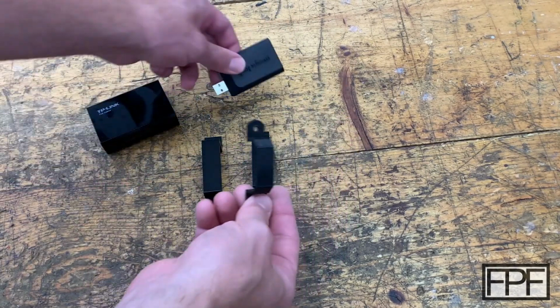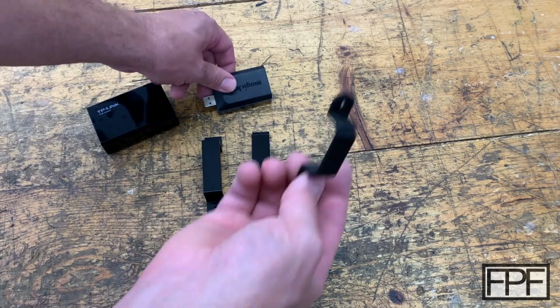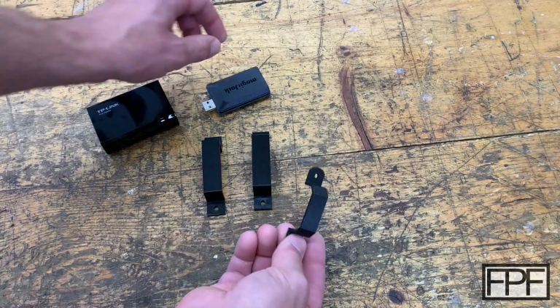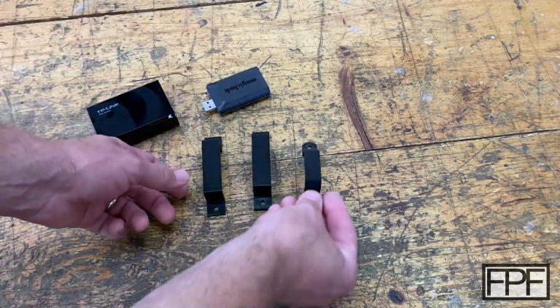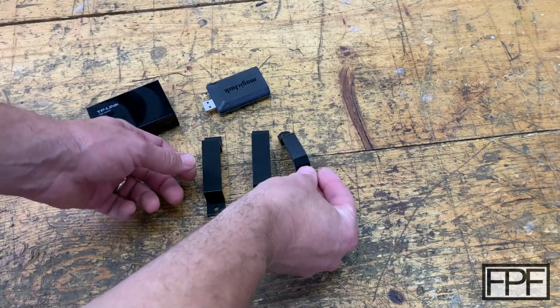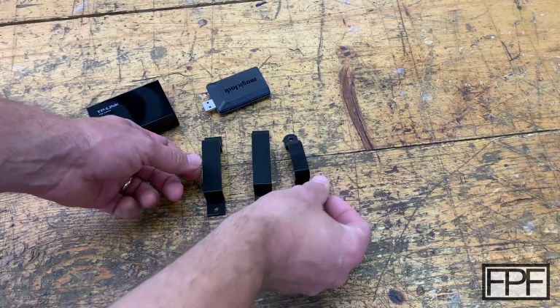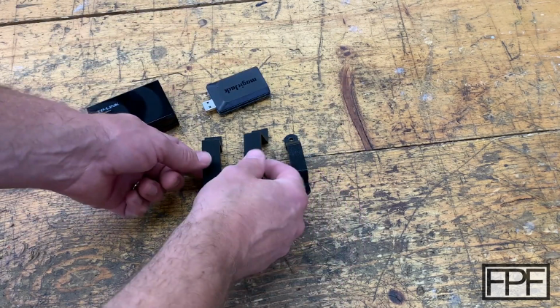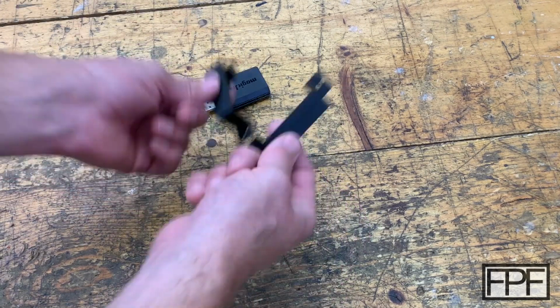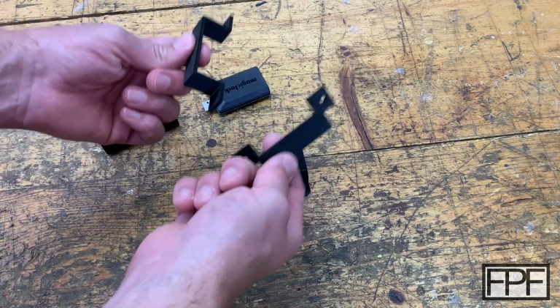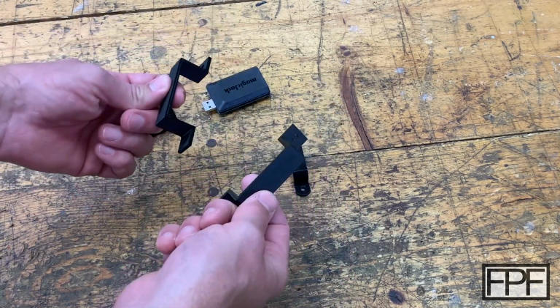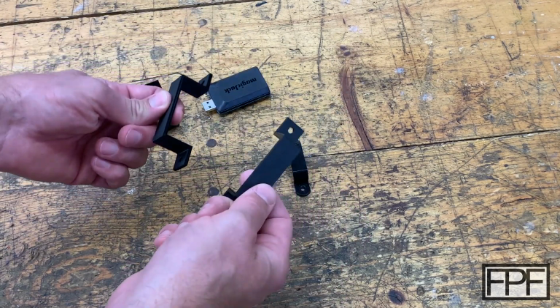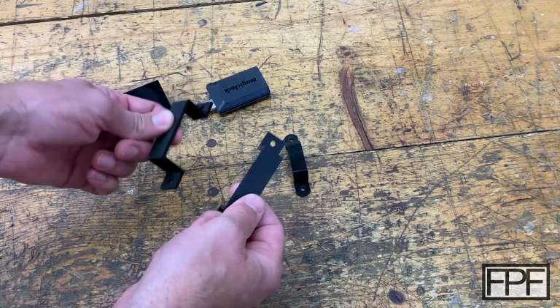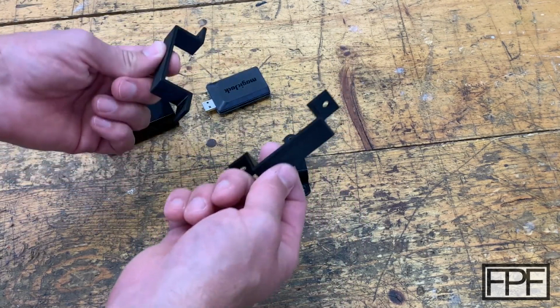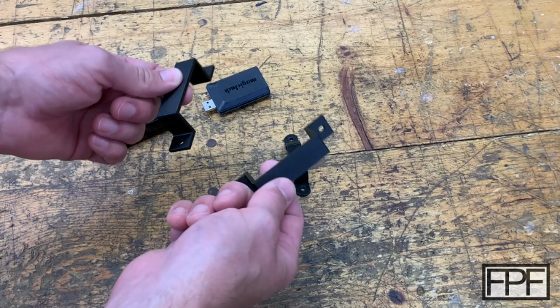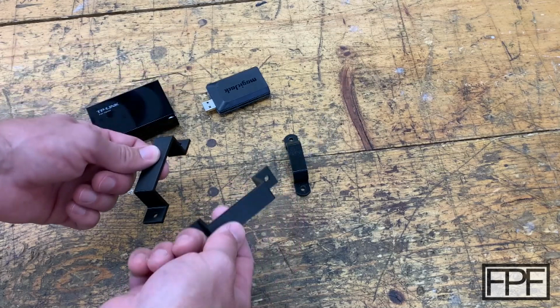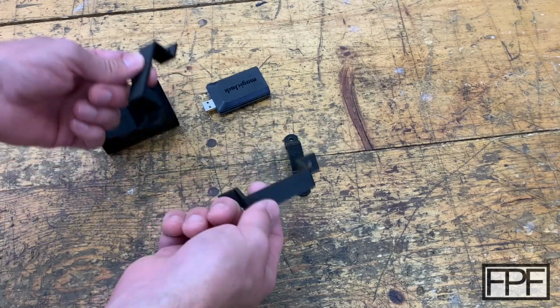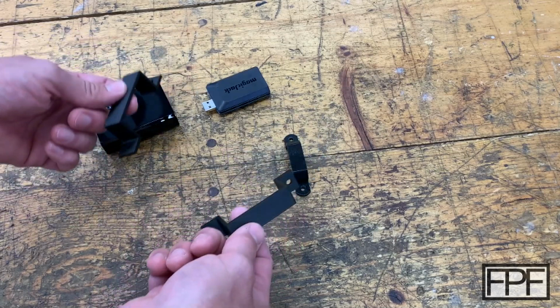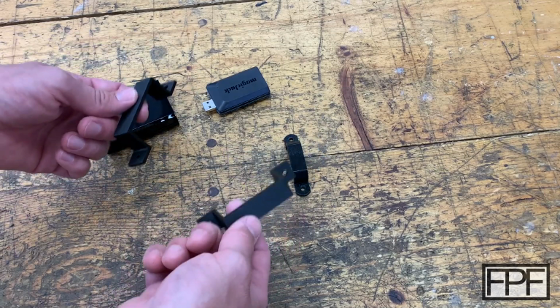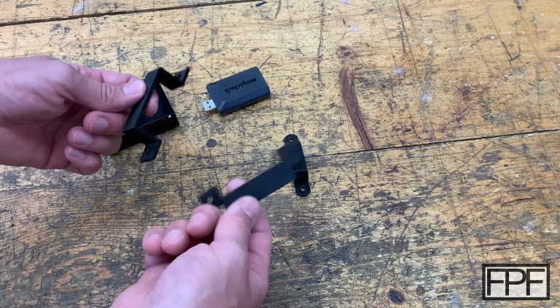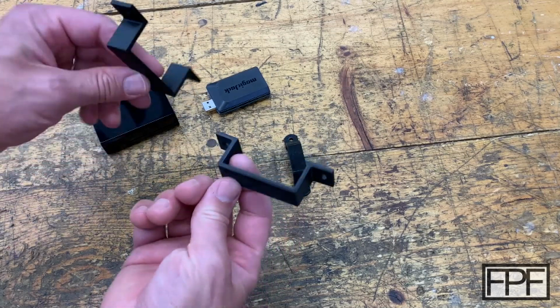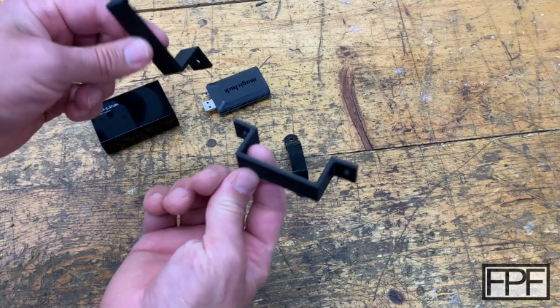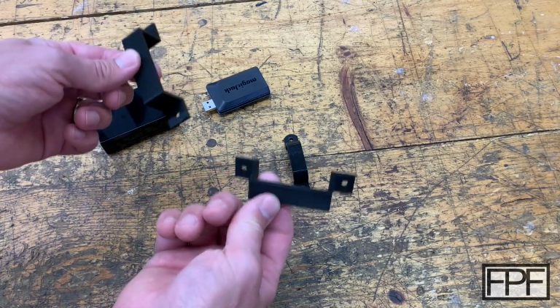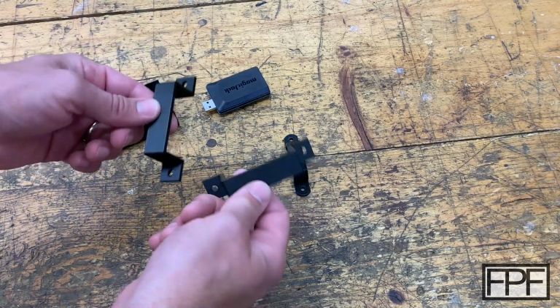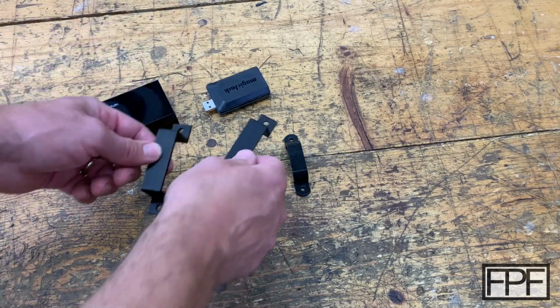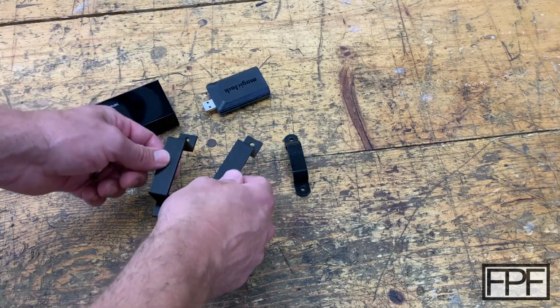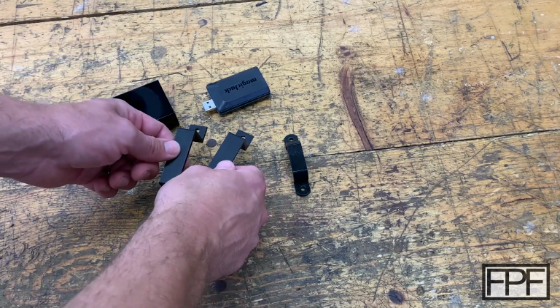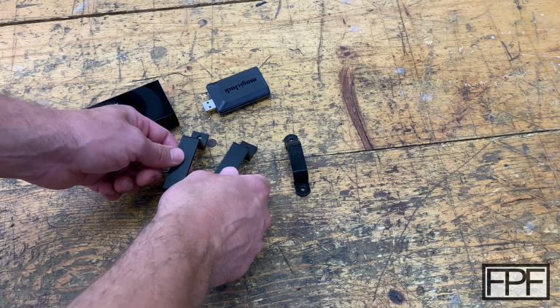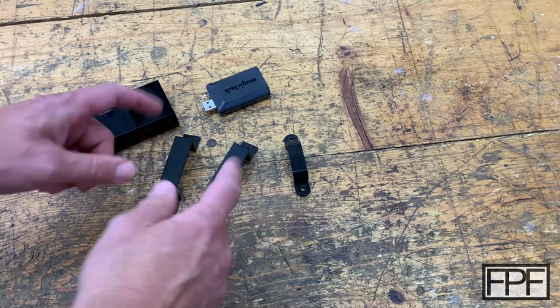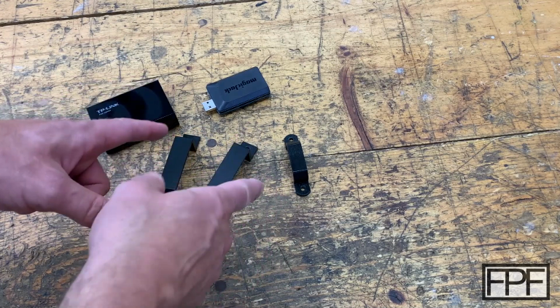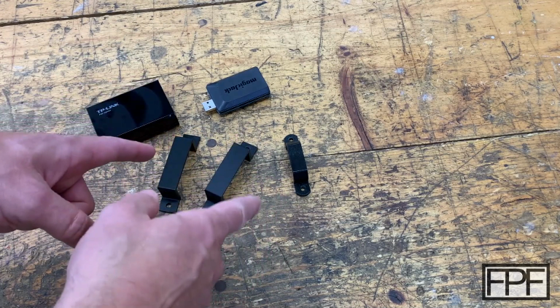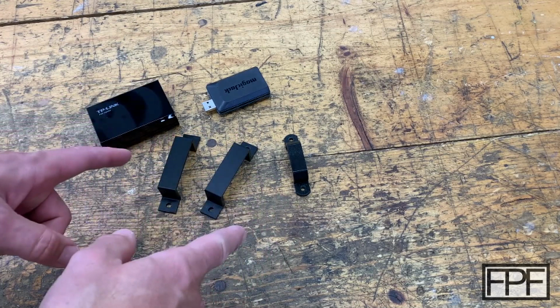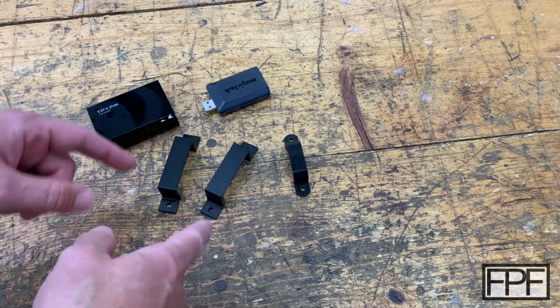For a lot of you this is probably self-explanatory, and maybe you've even made a few of these in the past. But if you haven't, it's a great way to use your 3D printer. These are so simple and easy to design — we'll go take a look at the design in a minute.